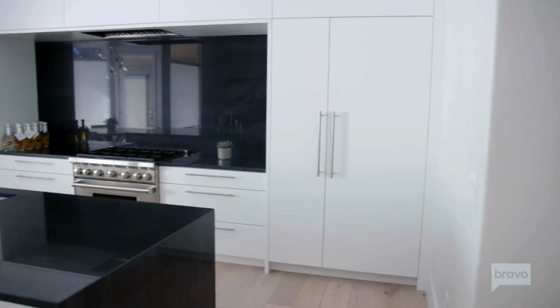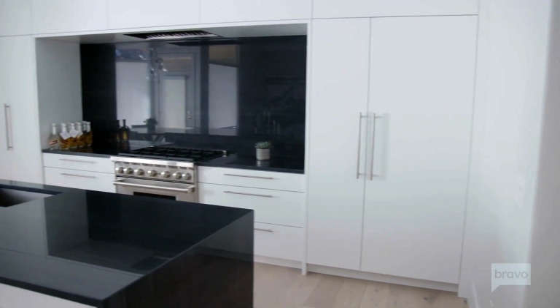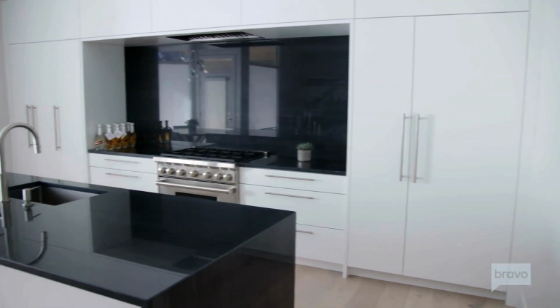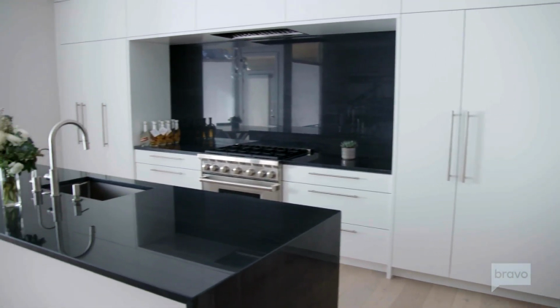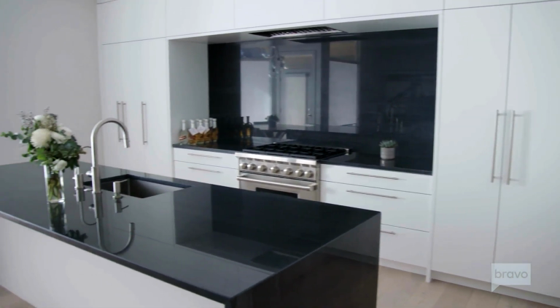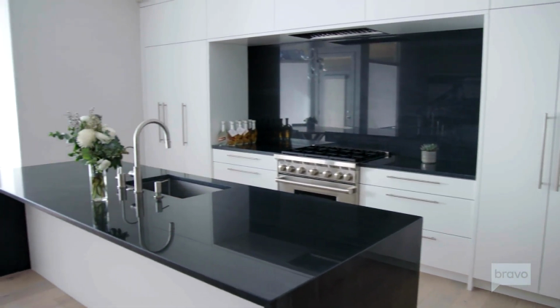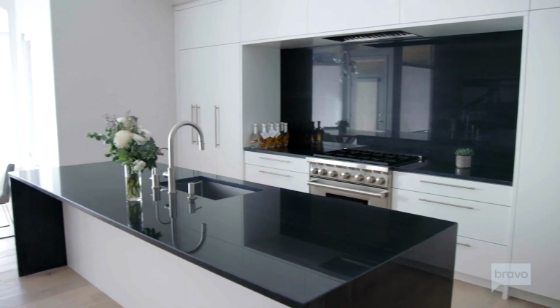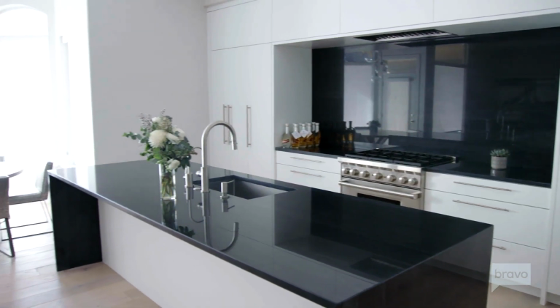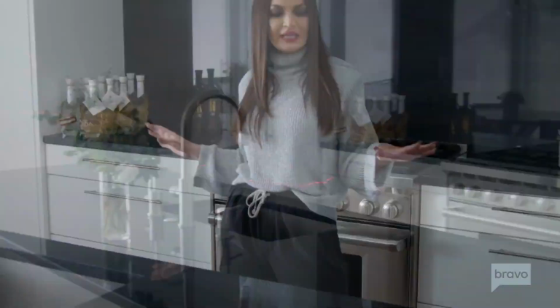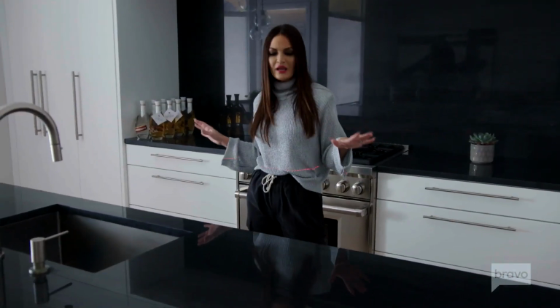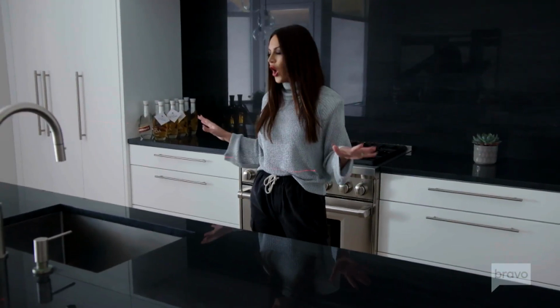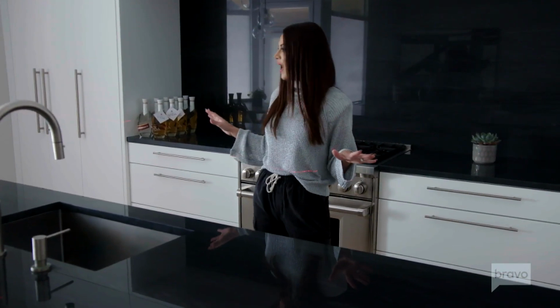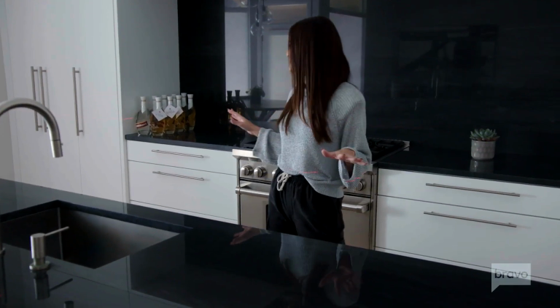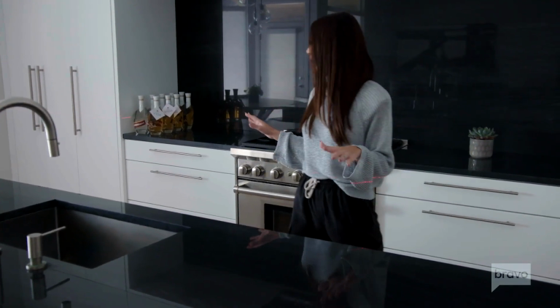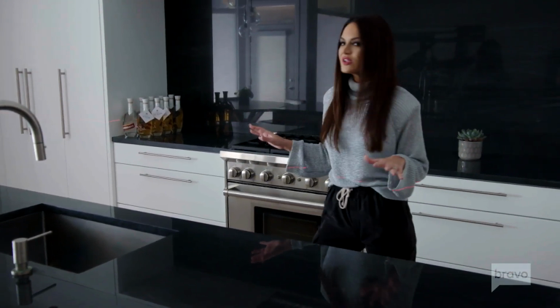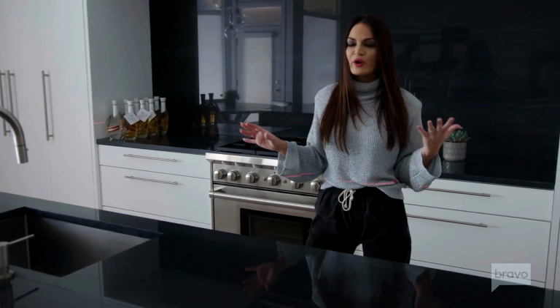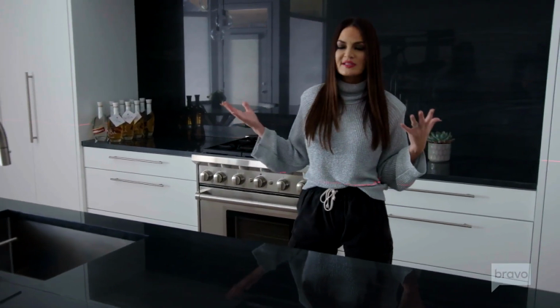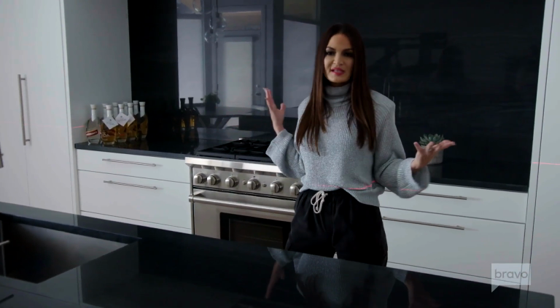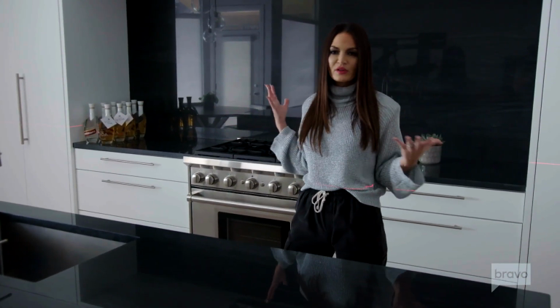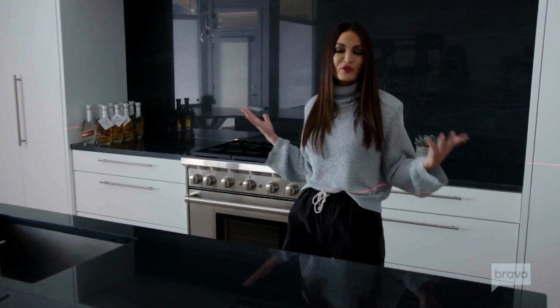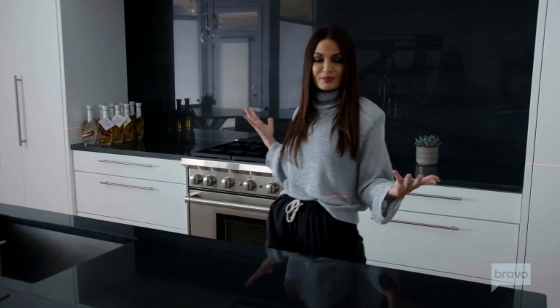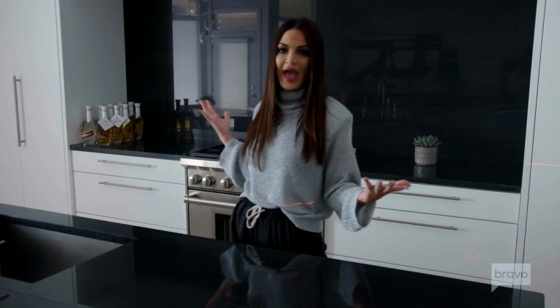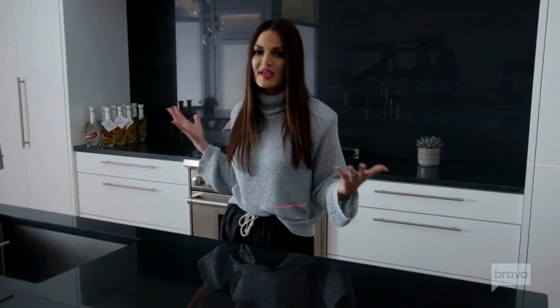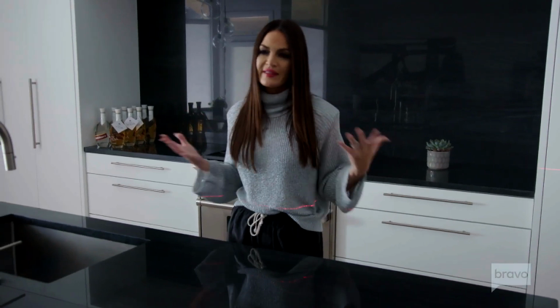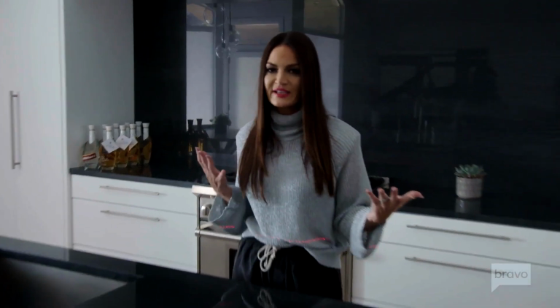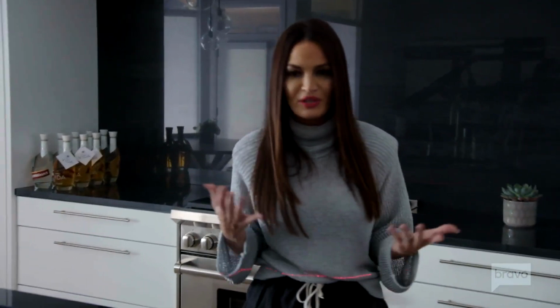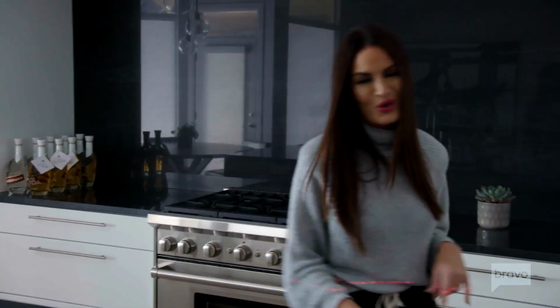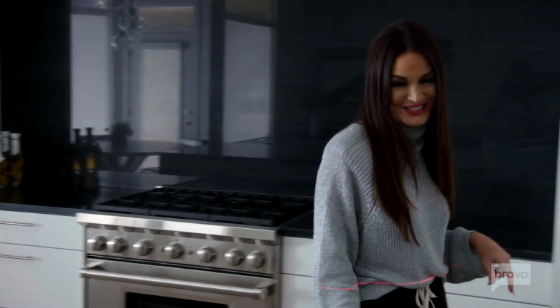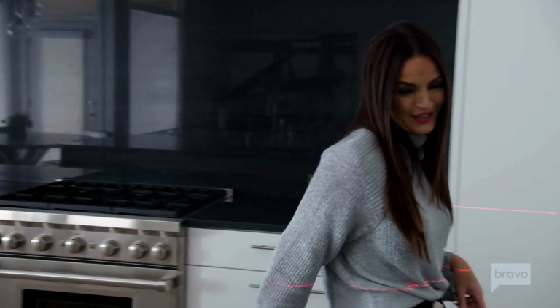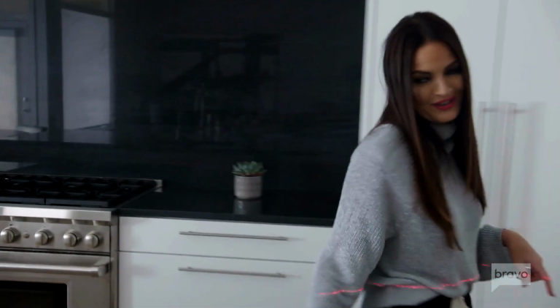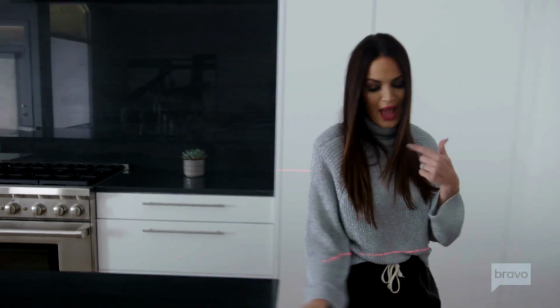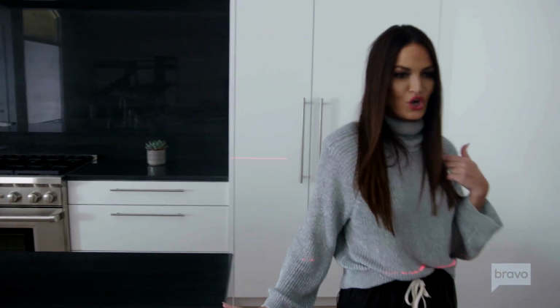One thing that was important to me is I wanted everything to be simple, very clean, long lines, and for it to basically look like a furniture piece in the house and less like a kitchen — because who likes to use the kitchen? Not this girl.